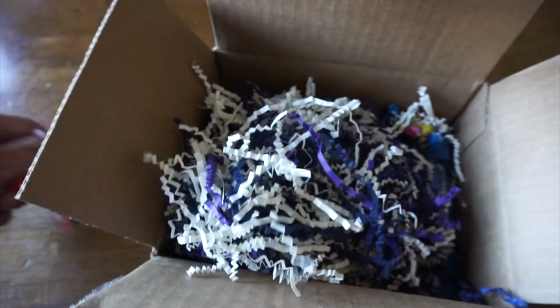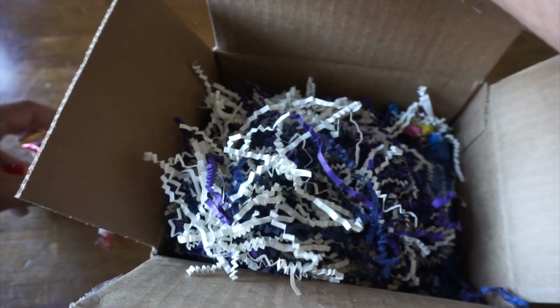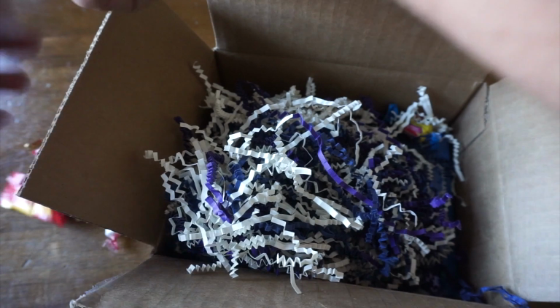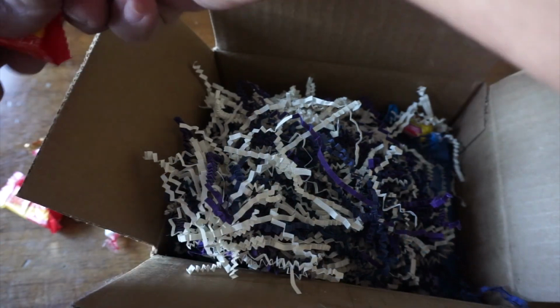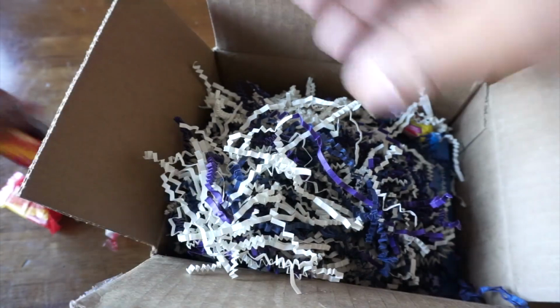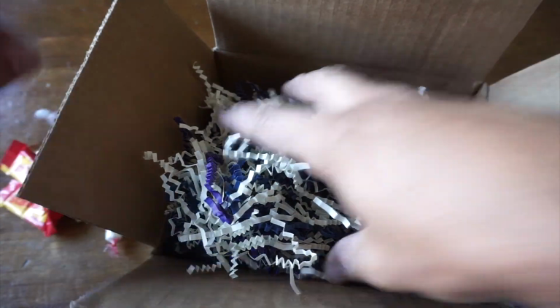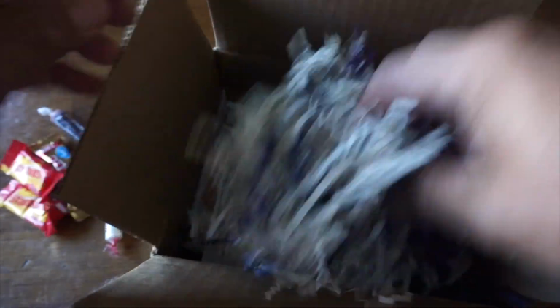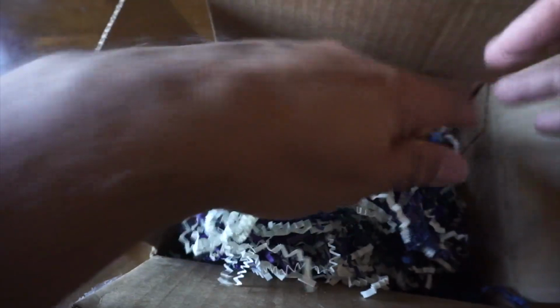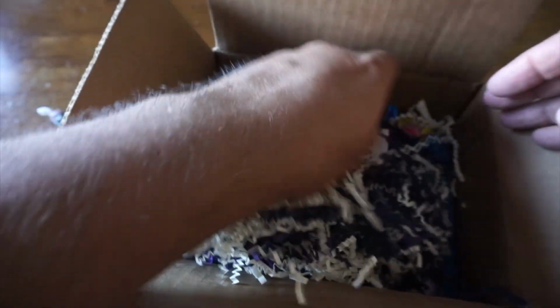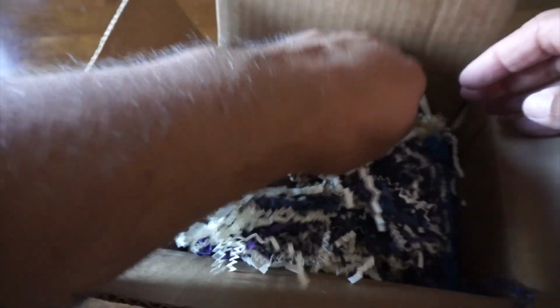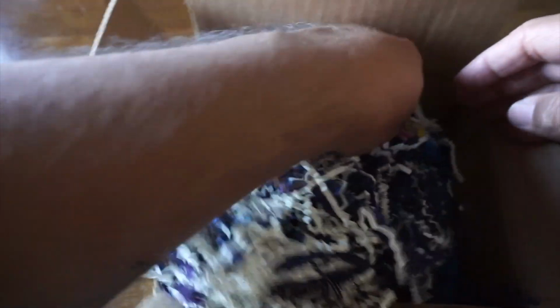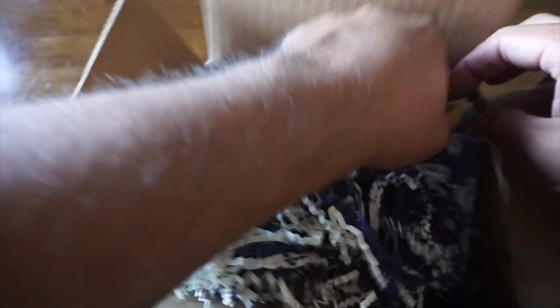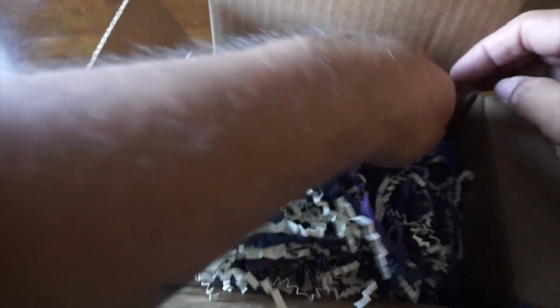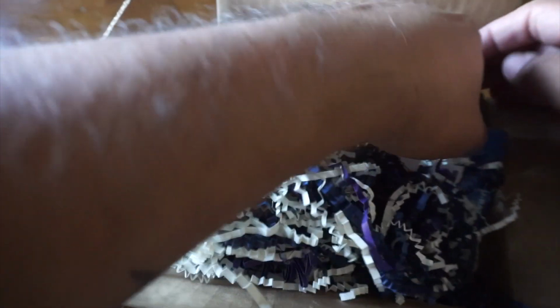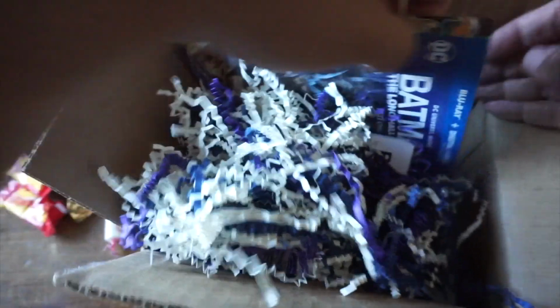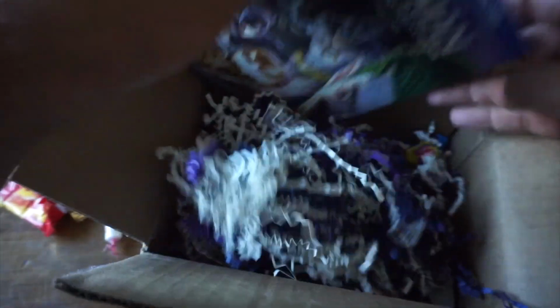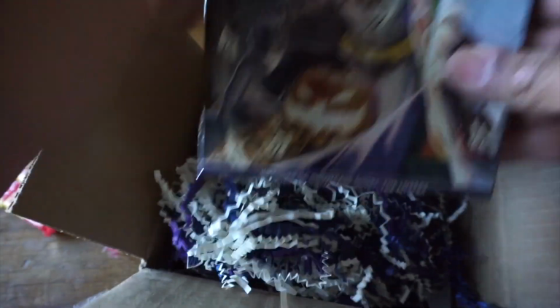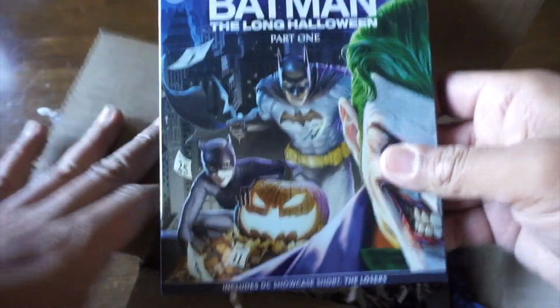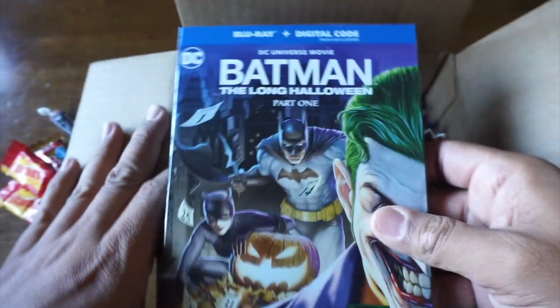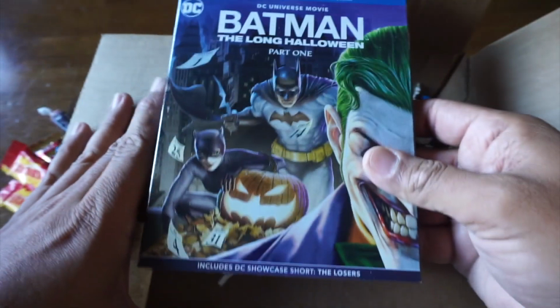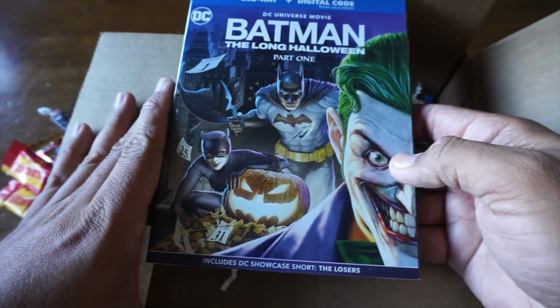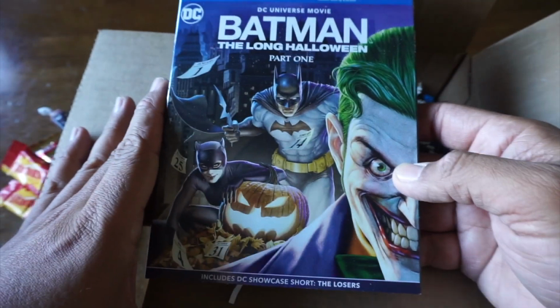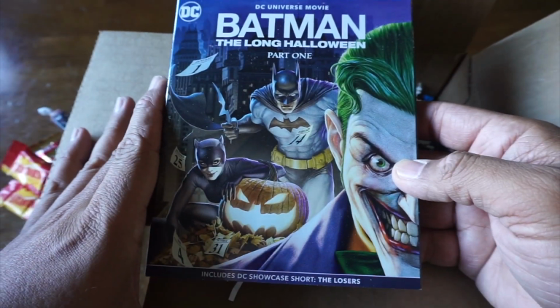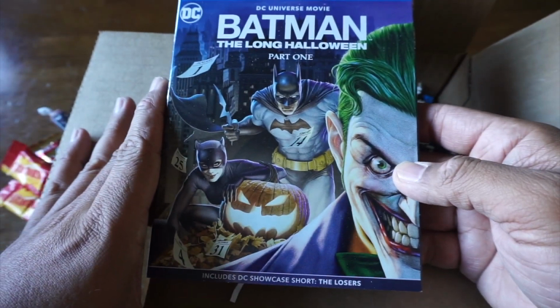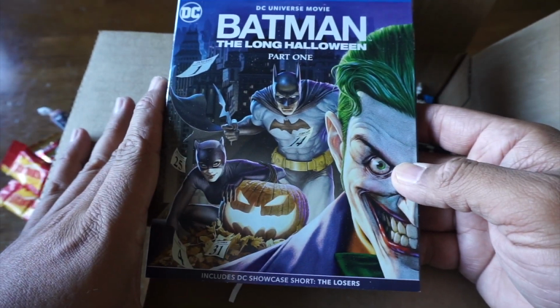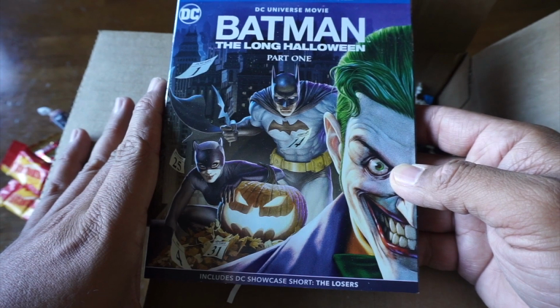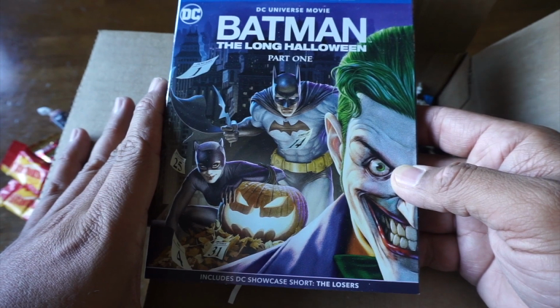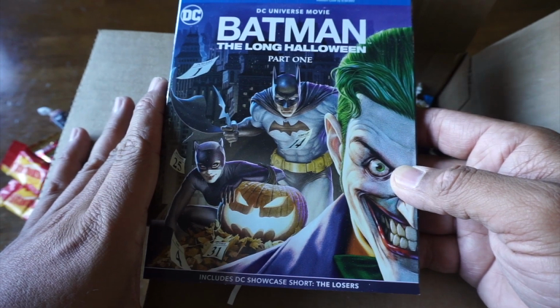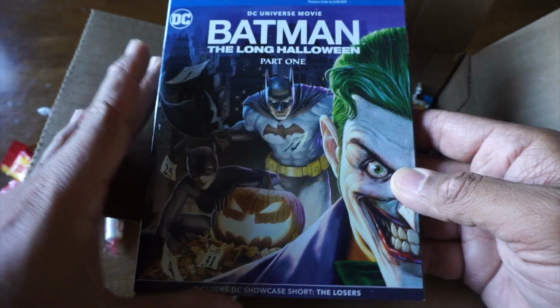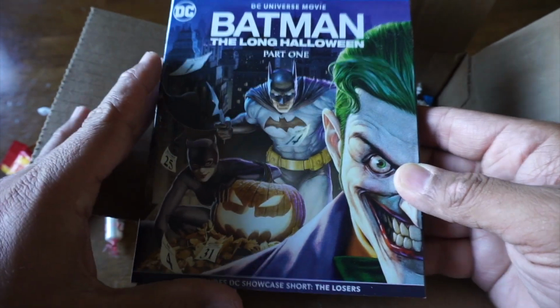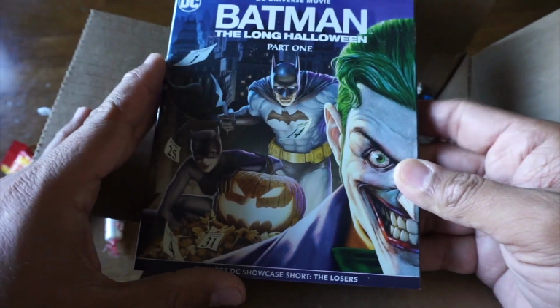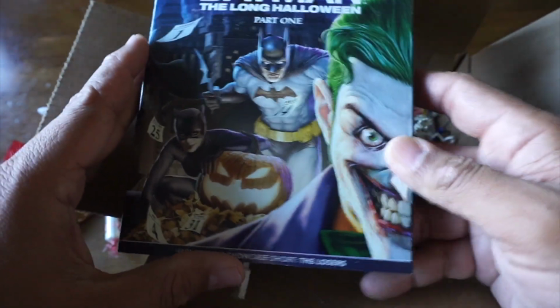Why would Warner Brothers be sending candy? When do you normally get candy? So they have sent the latest DC animated, or DC Universe movie.